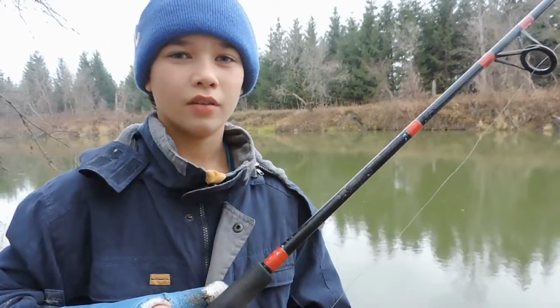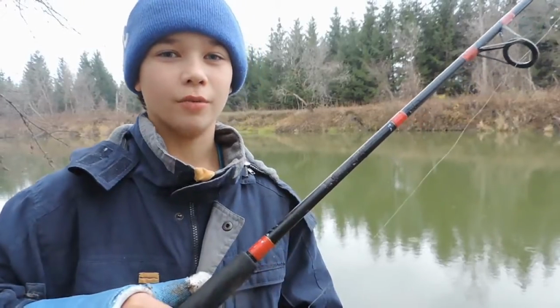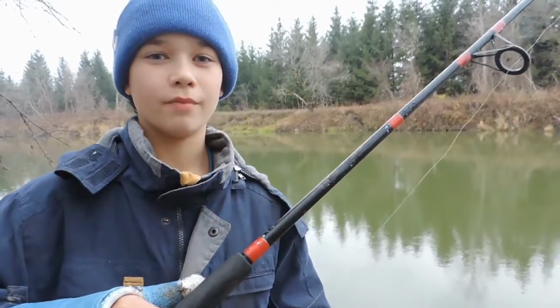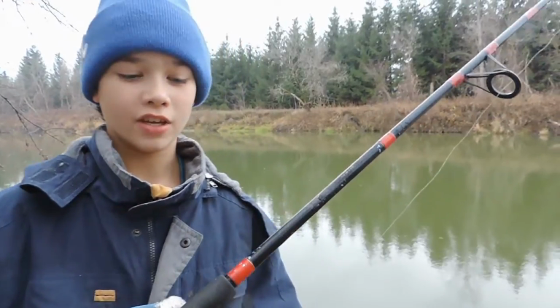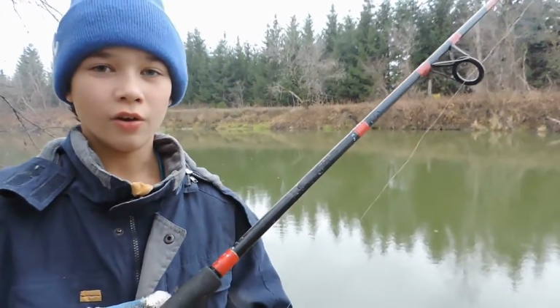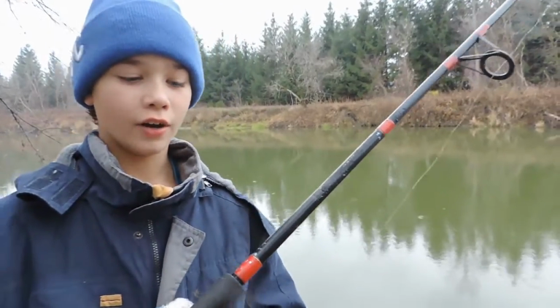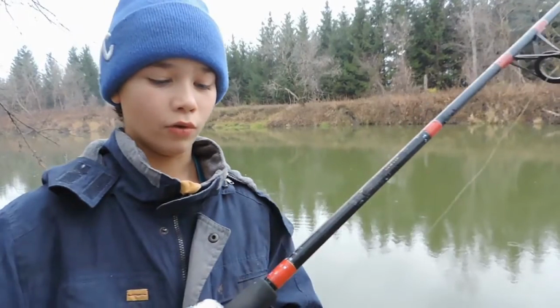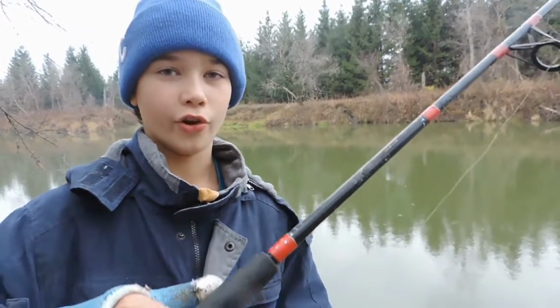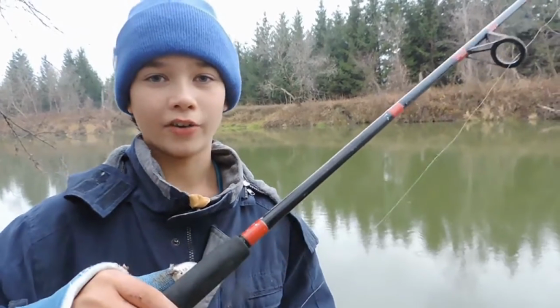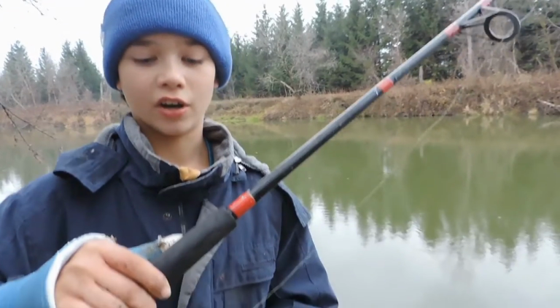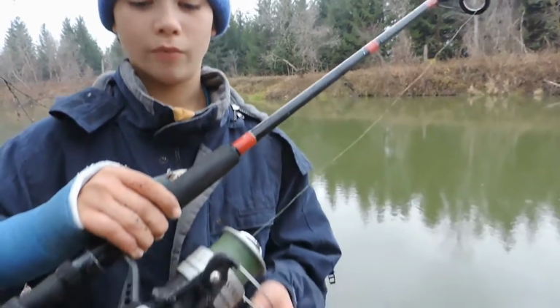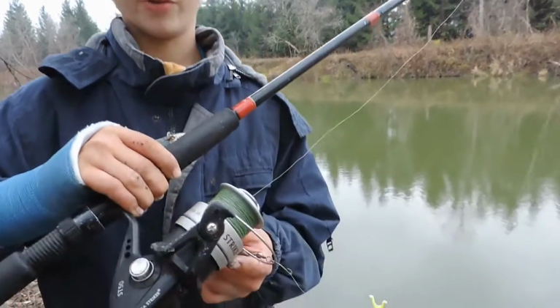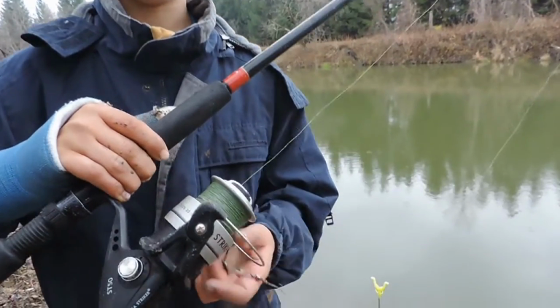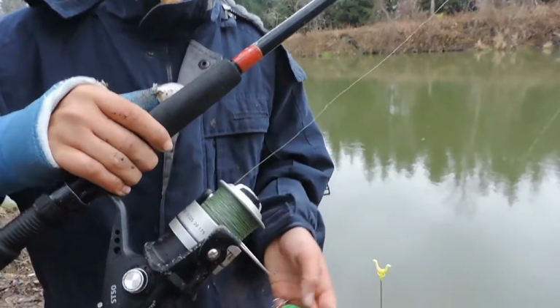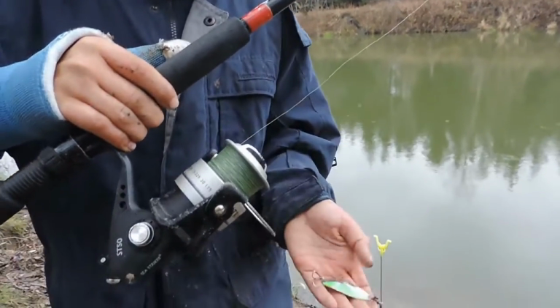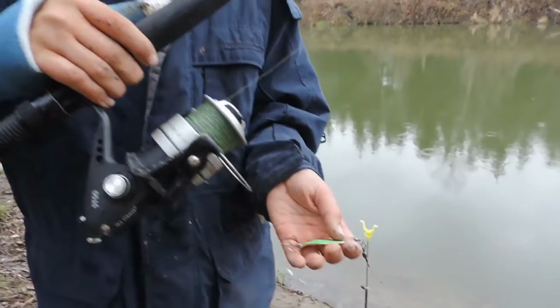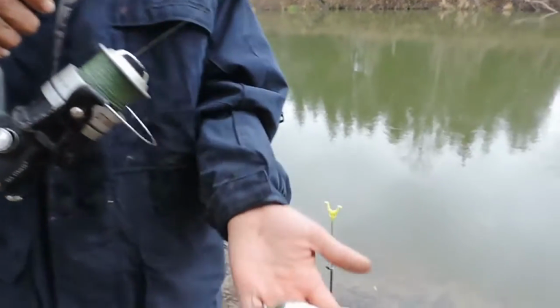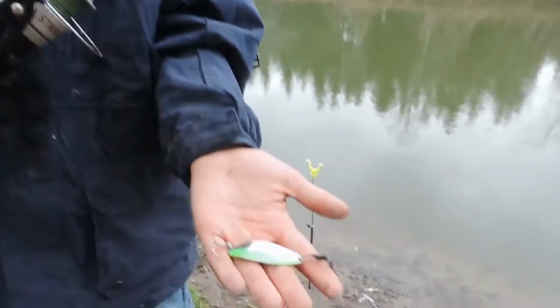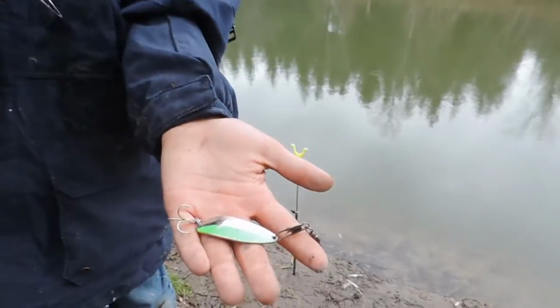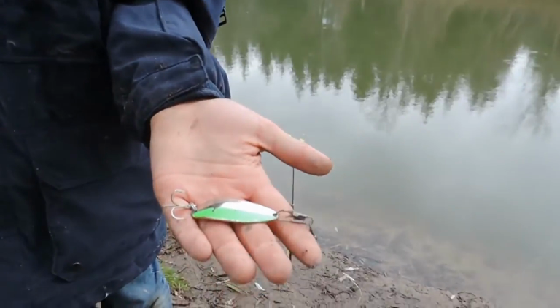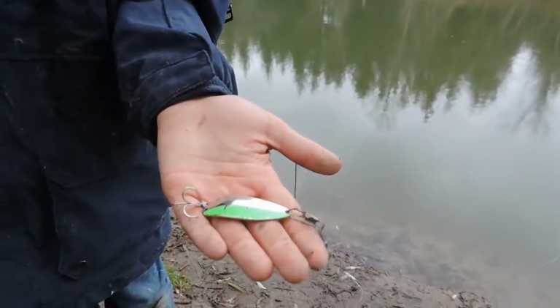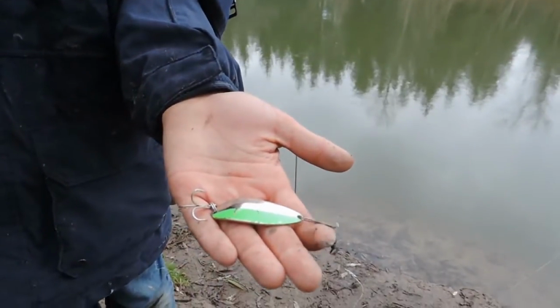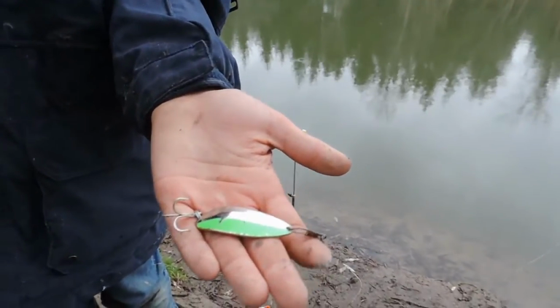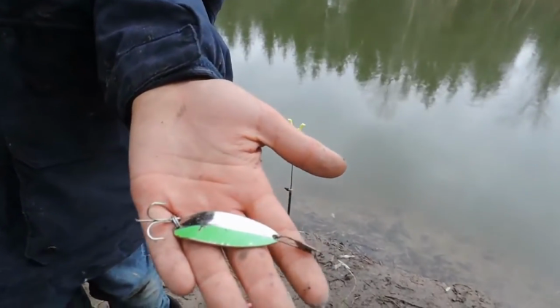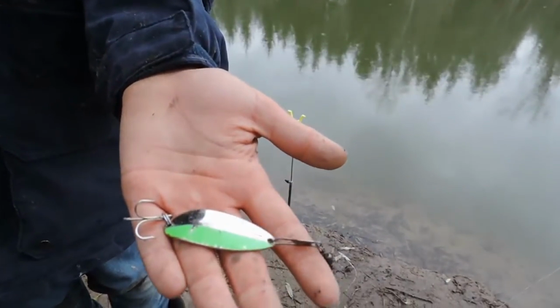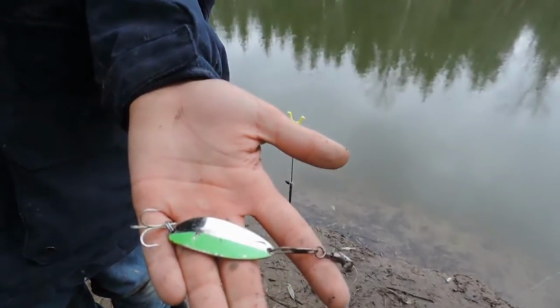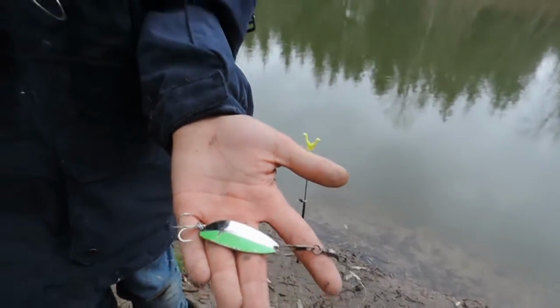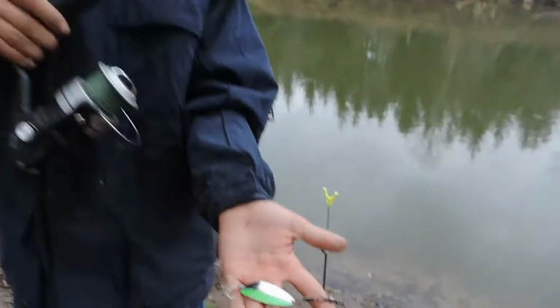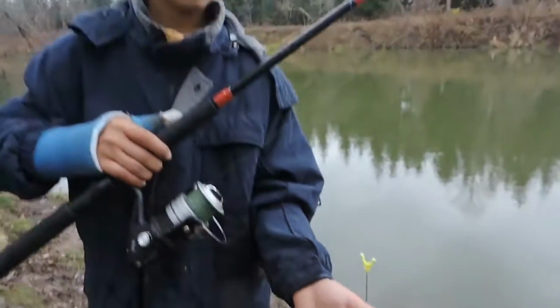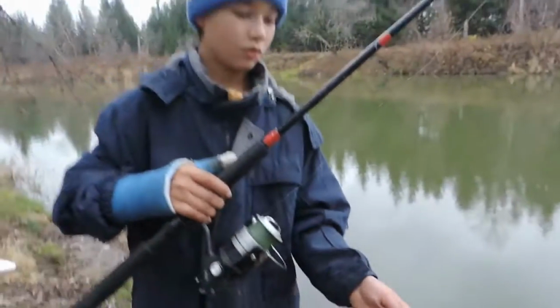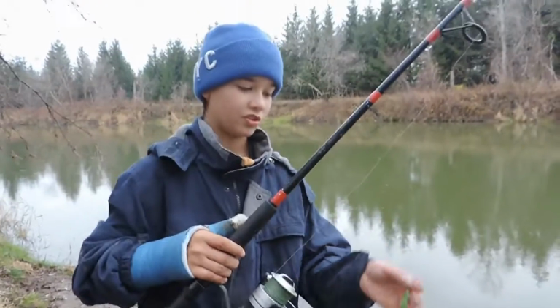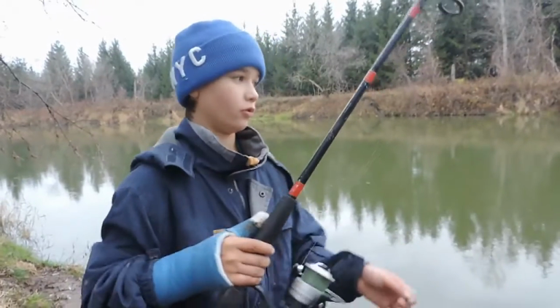This is a medium heavy rod with 30 pound test on it with a big reel that we used at the ocean. Here's a silver and lime green cleo with a snap swivel.